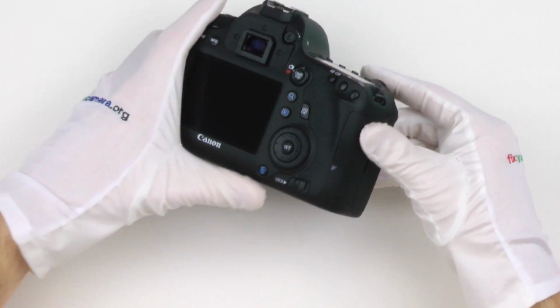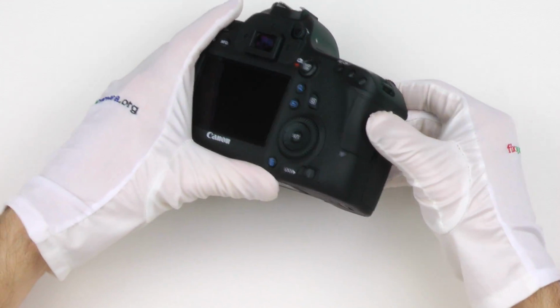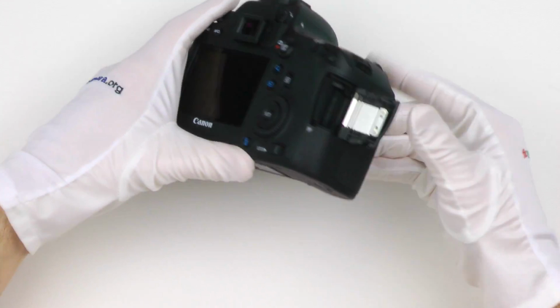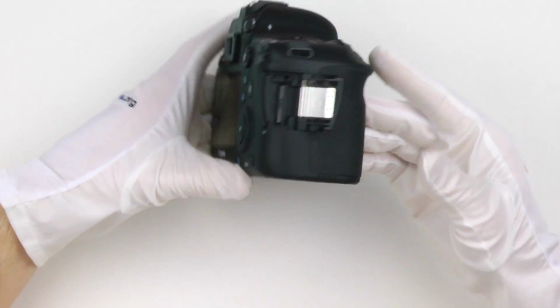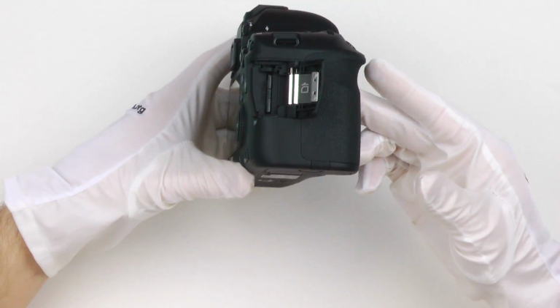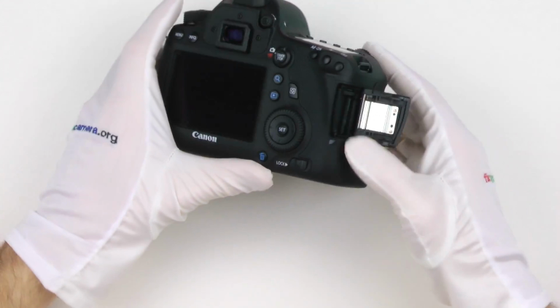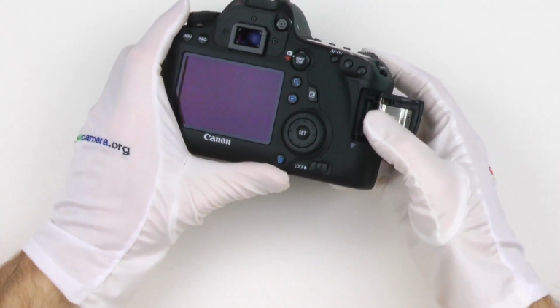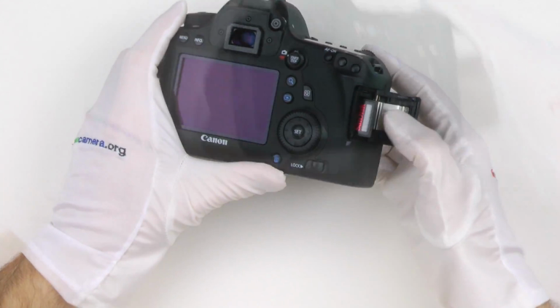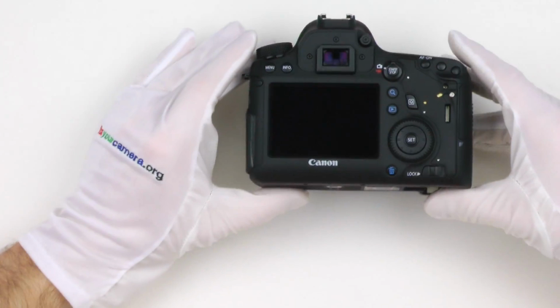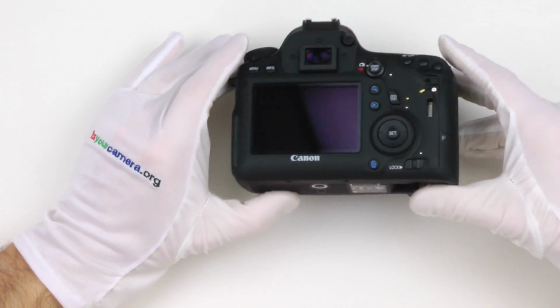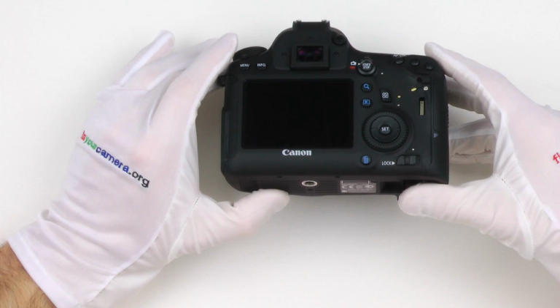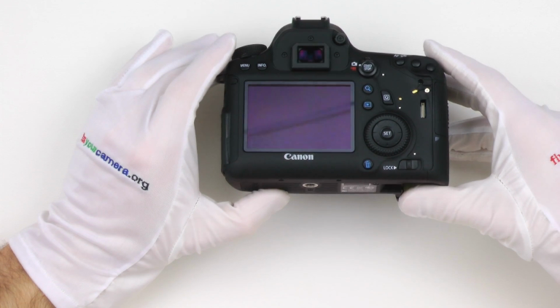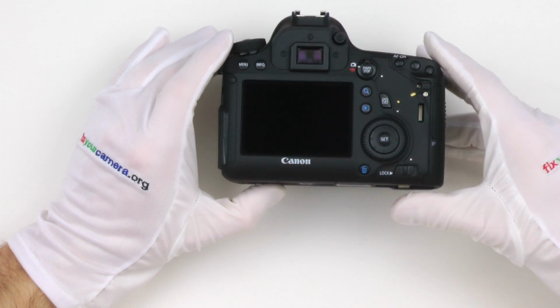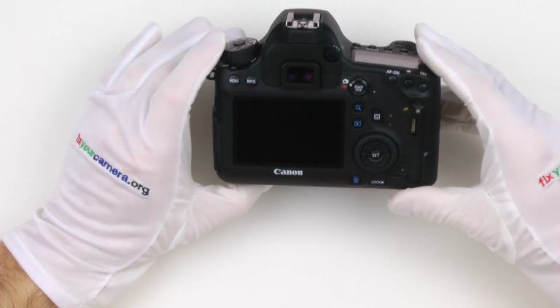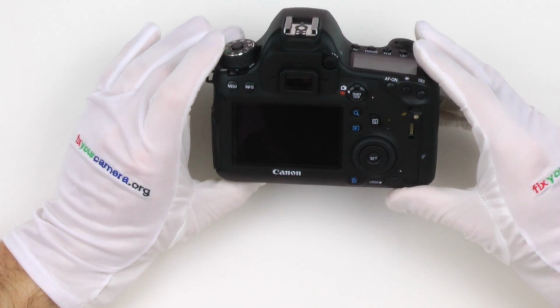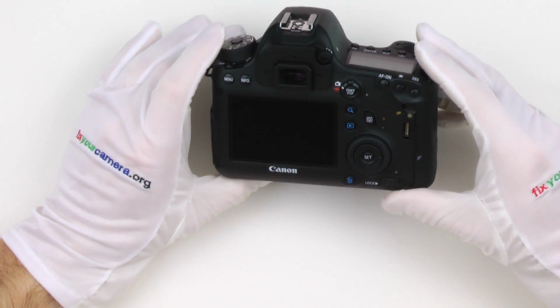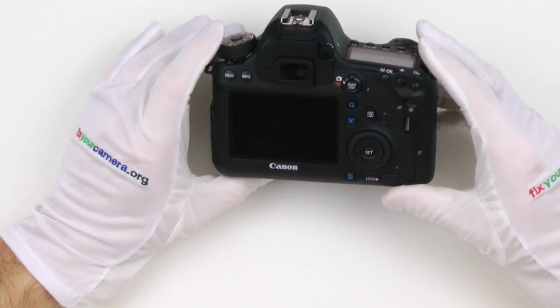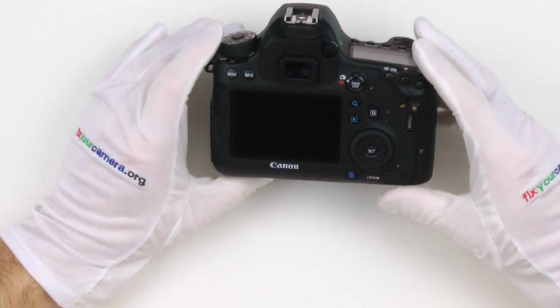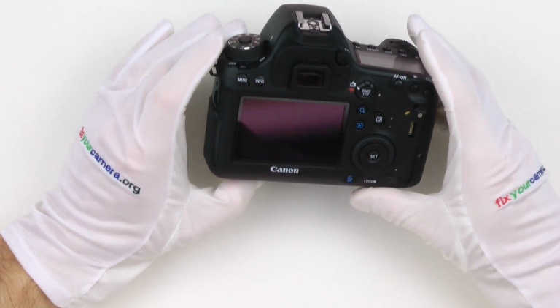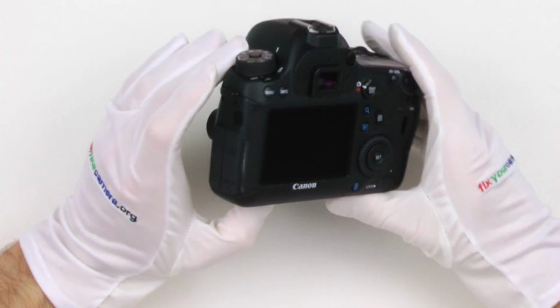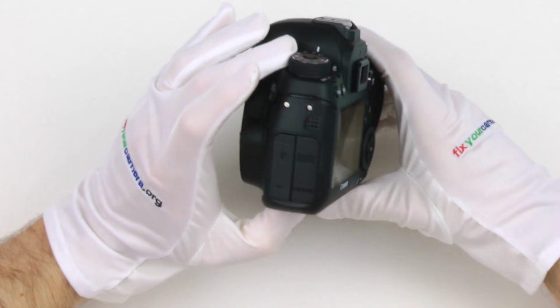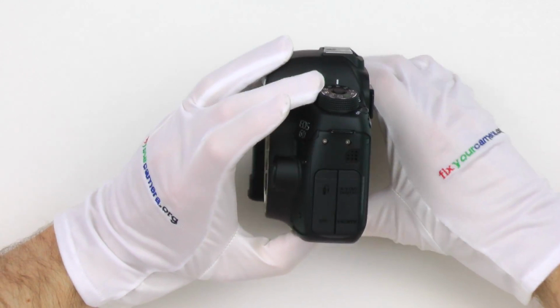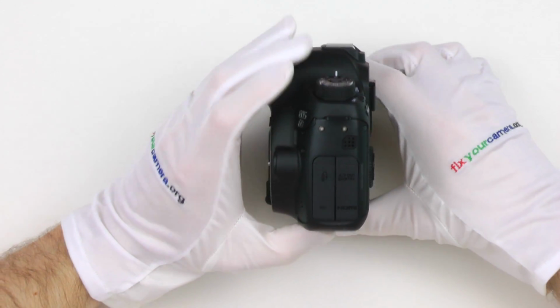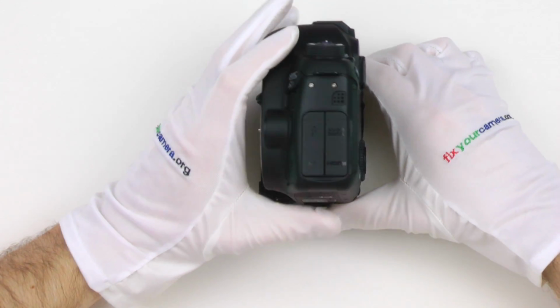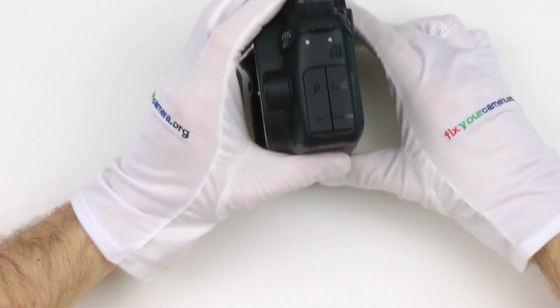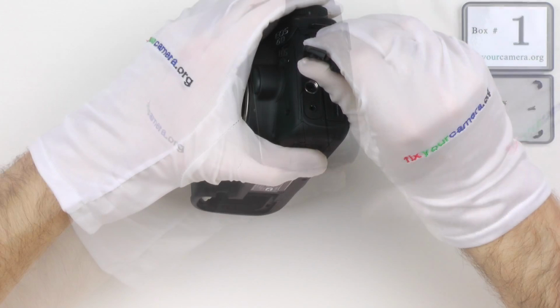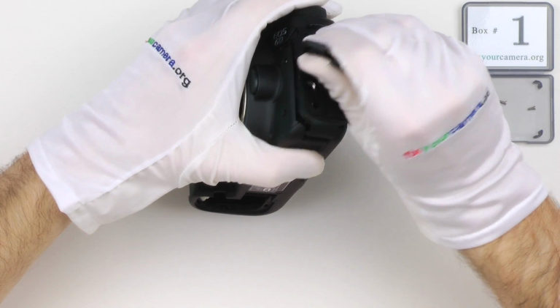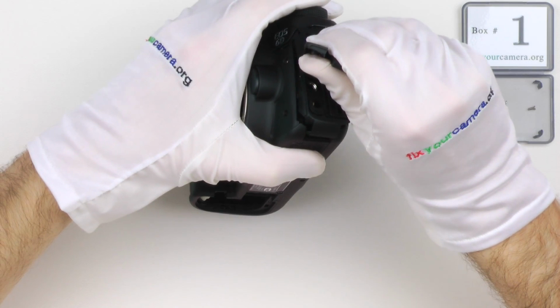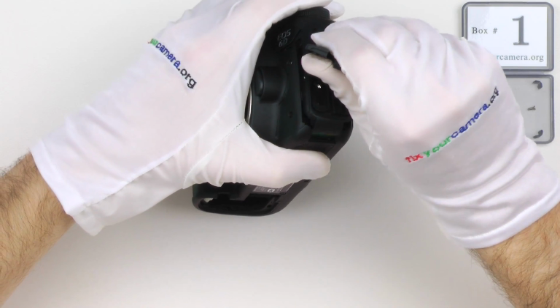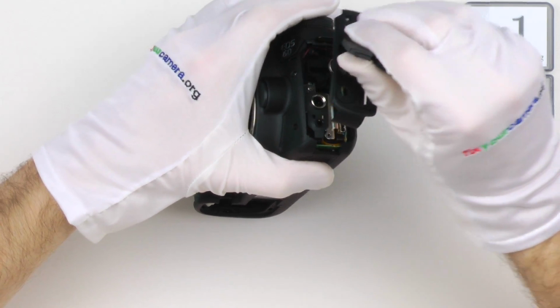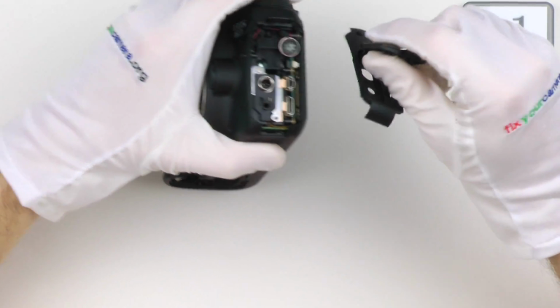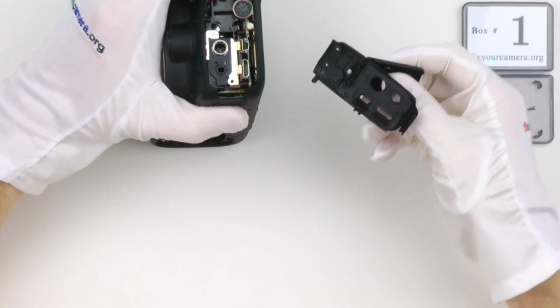It's a complete teardown, so let's get to it. As always, I get rid of all accessories — memory cards, eyepieces, straps, batteries, rubber grips — and move on from here.